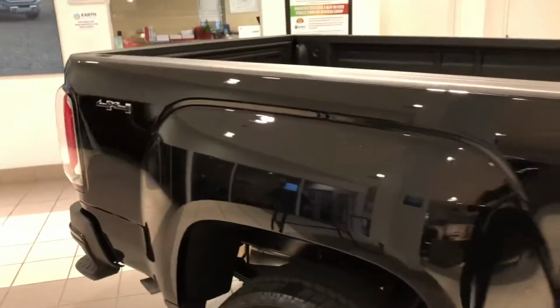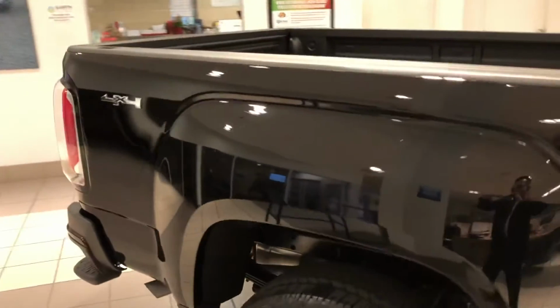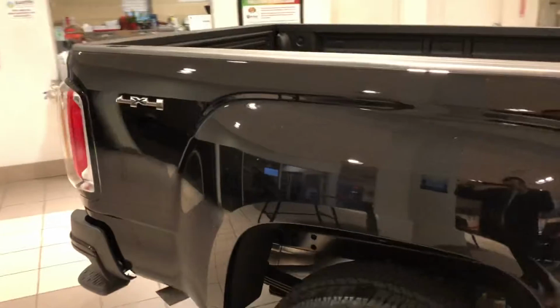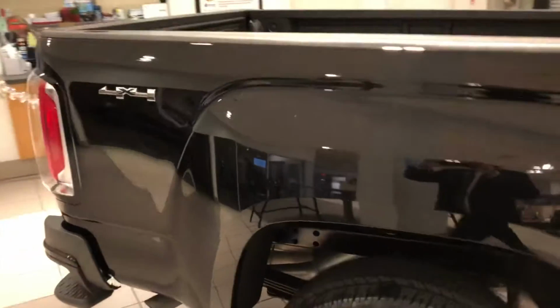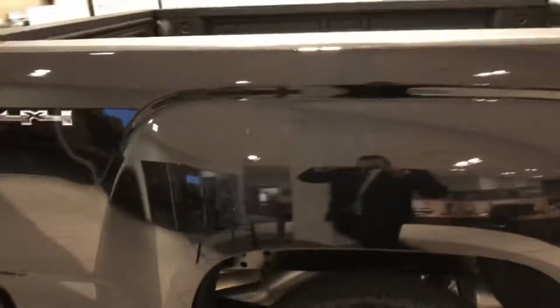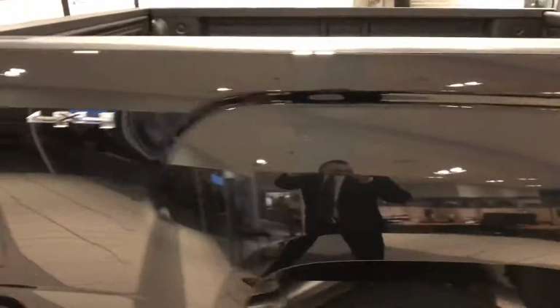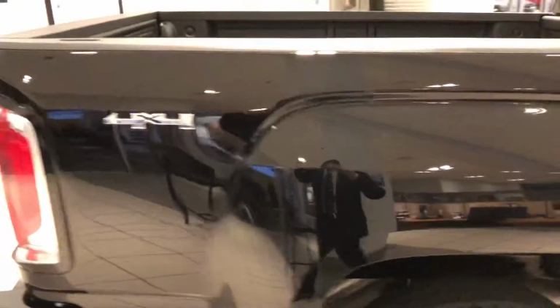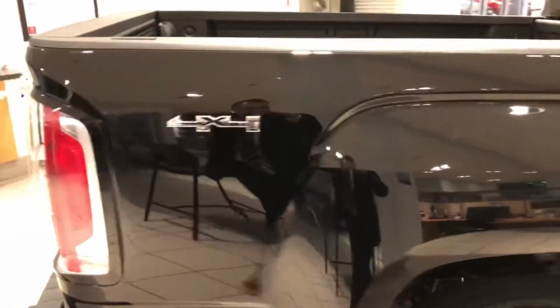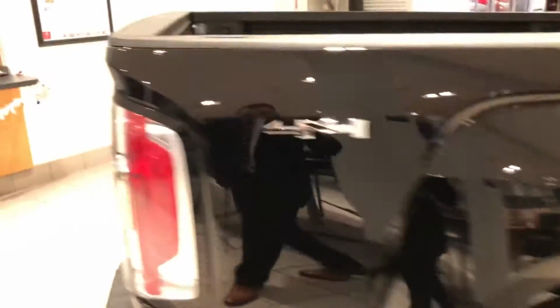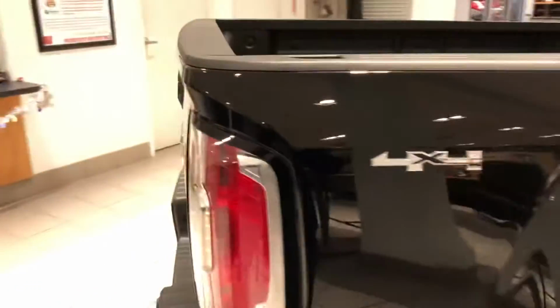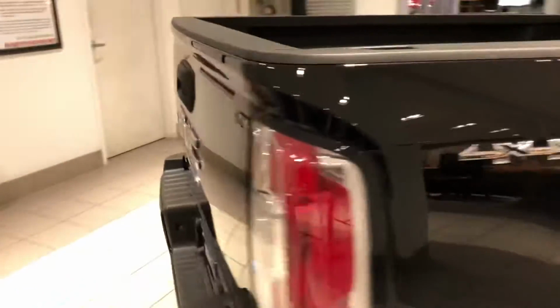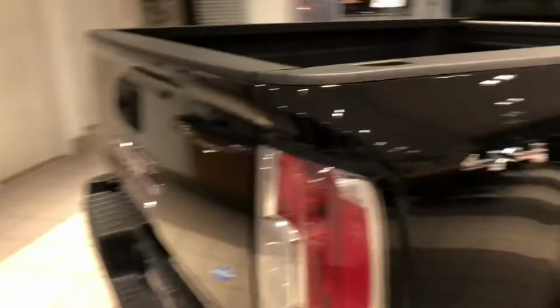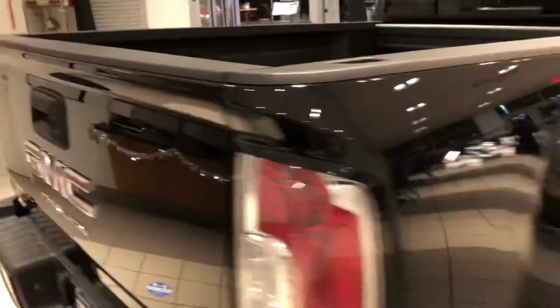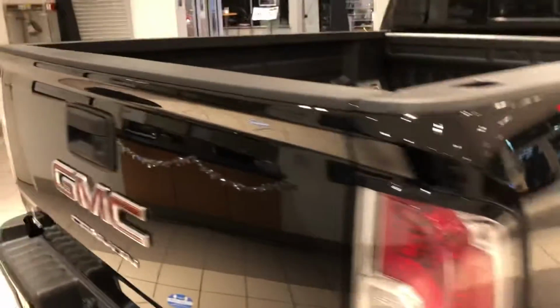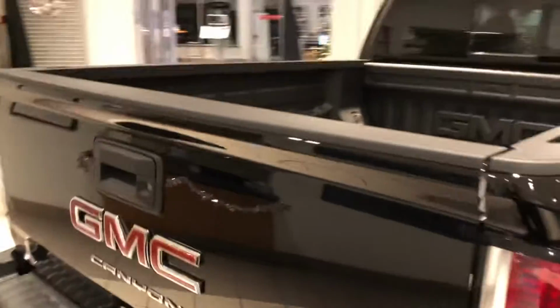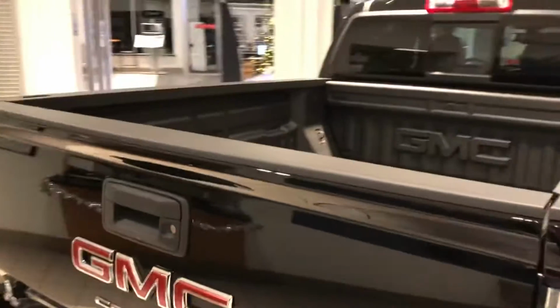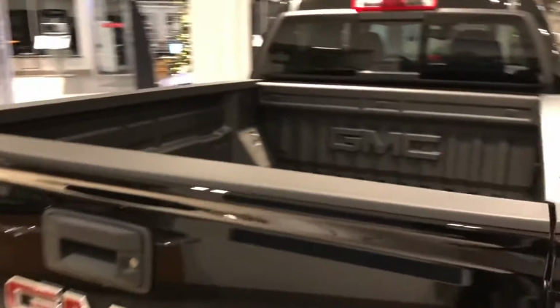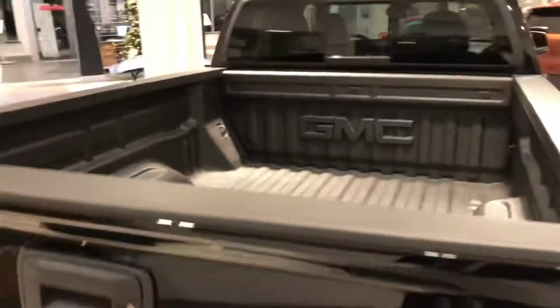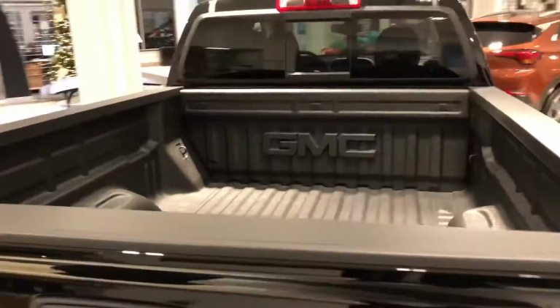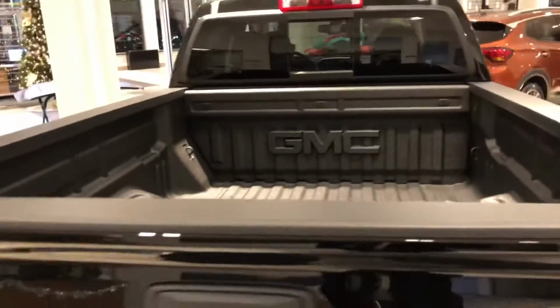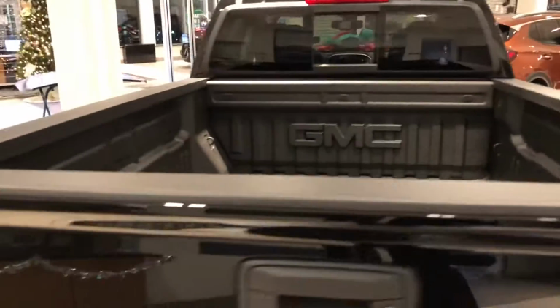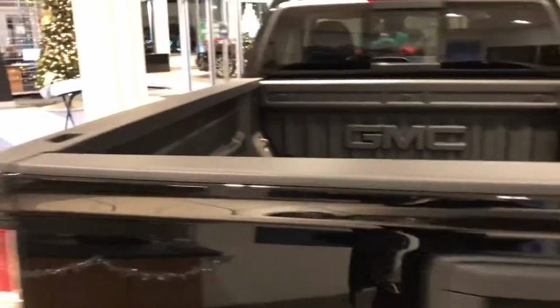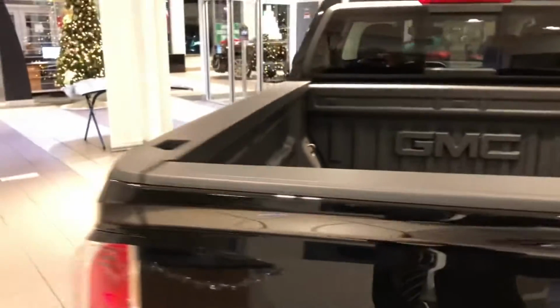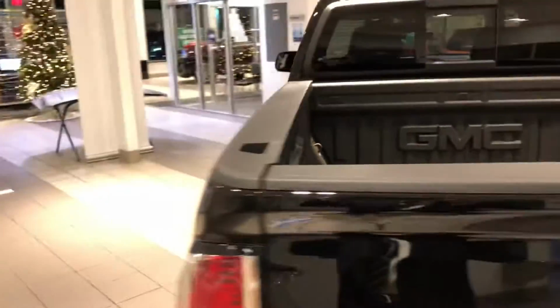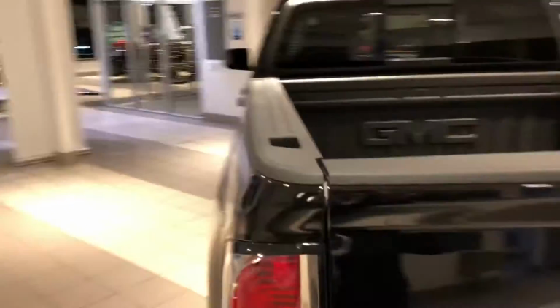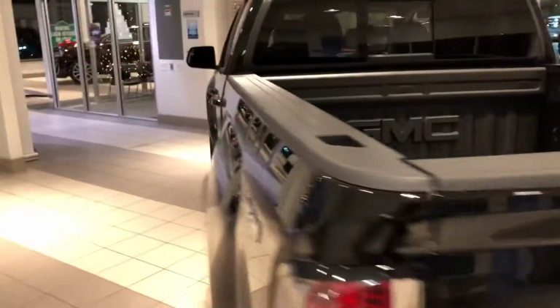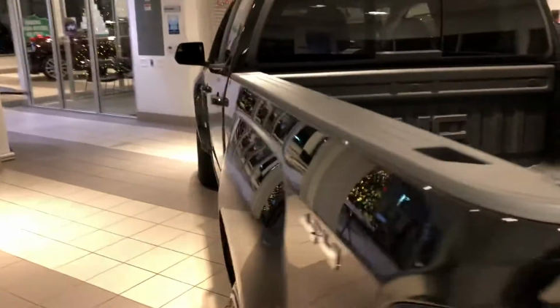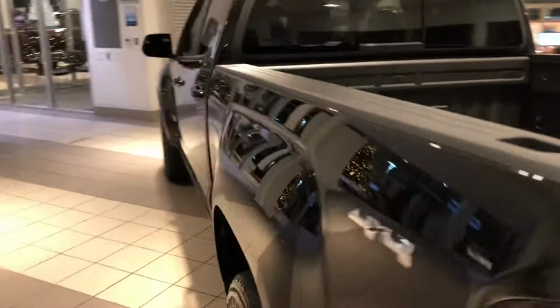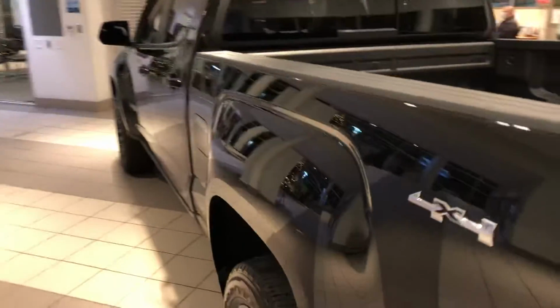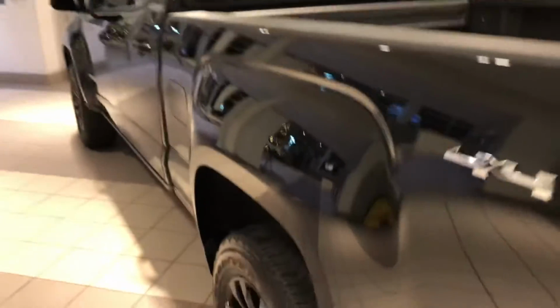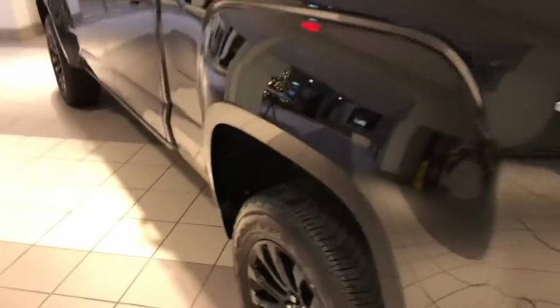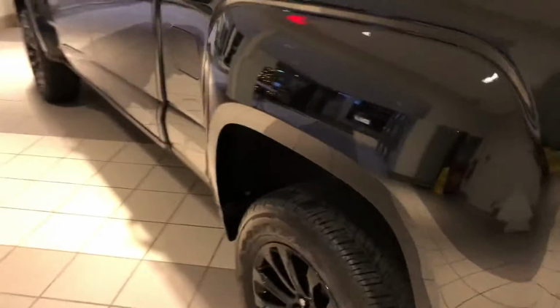This one in onyx black is an elevation that comes really well equipped with four-wheel drive, a long box, spray-in bedliner, Apple CarPlay and Android Auto connectivity, and much much more.